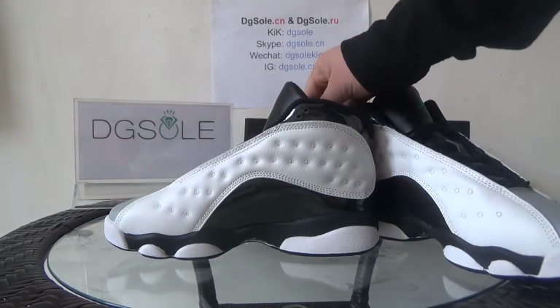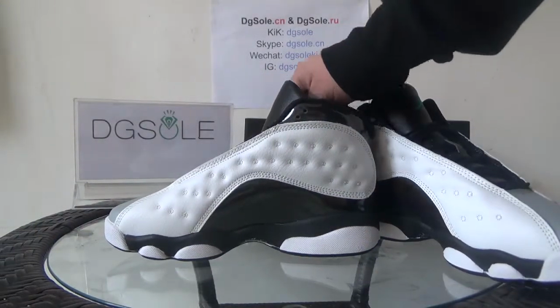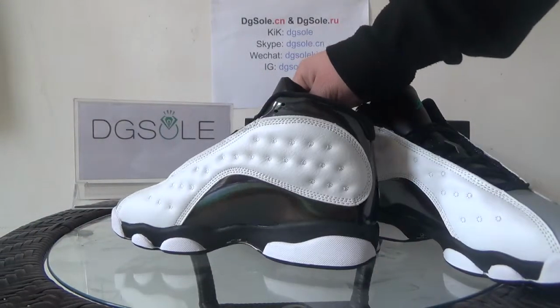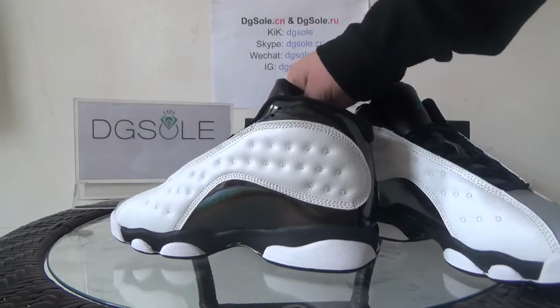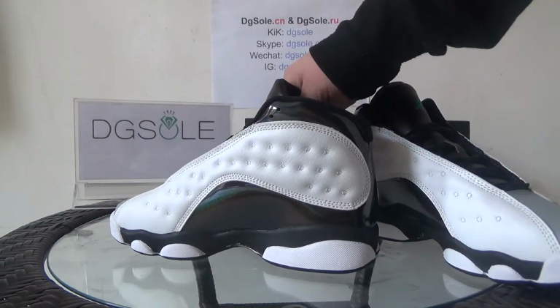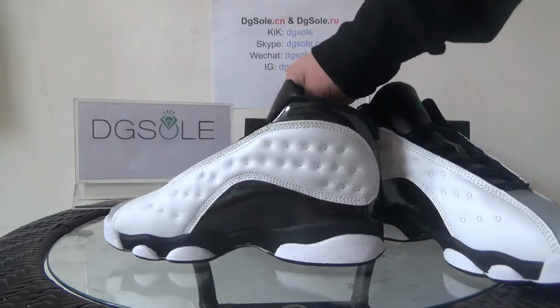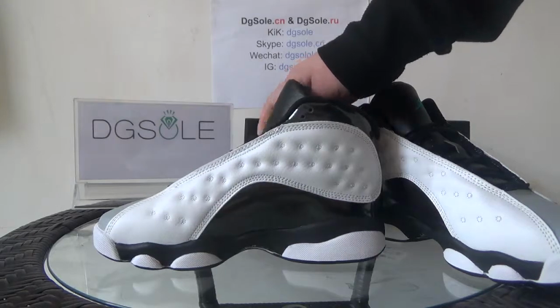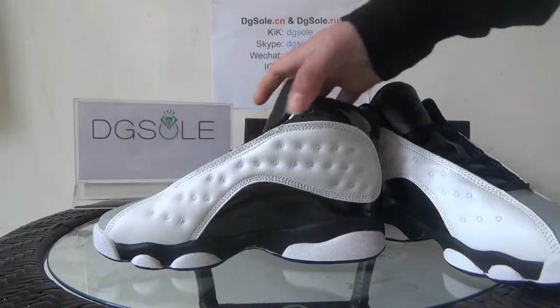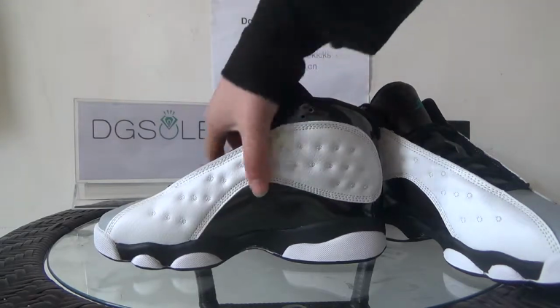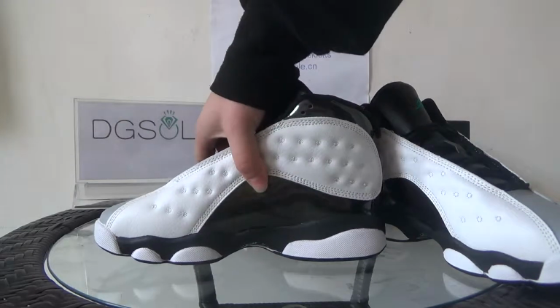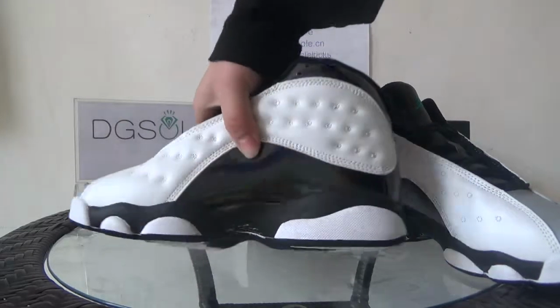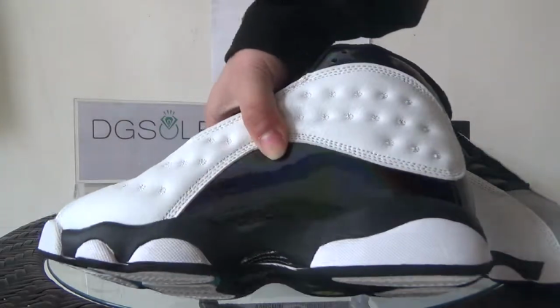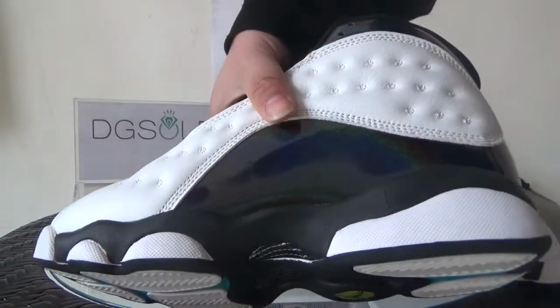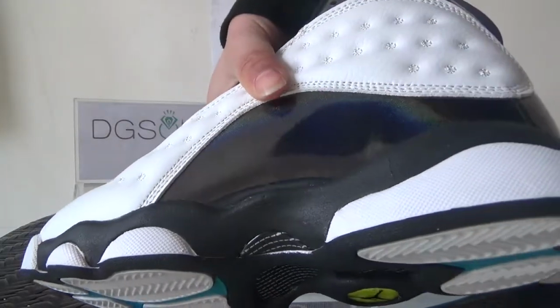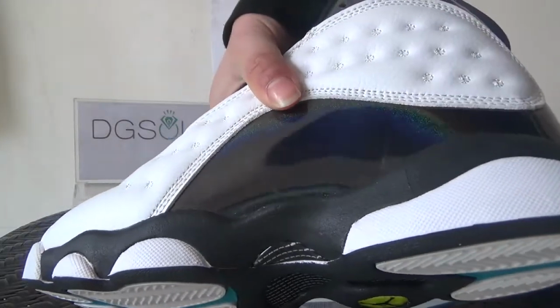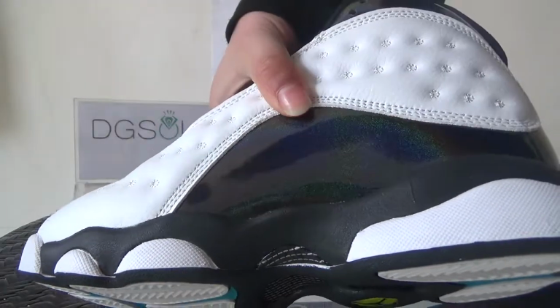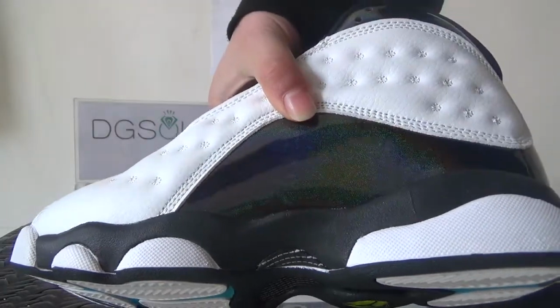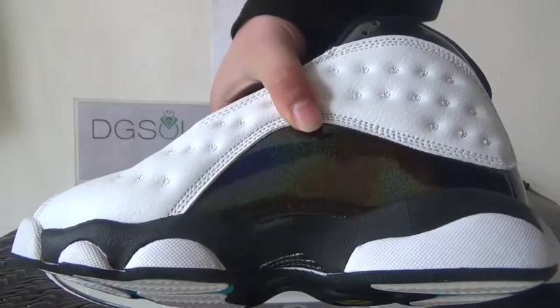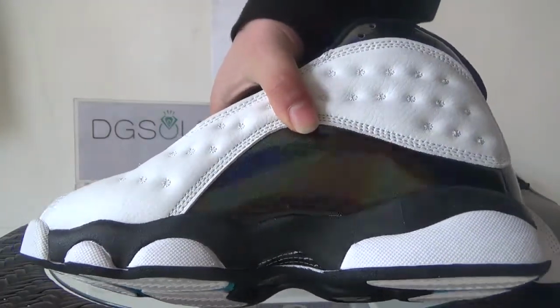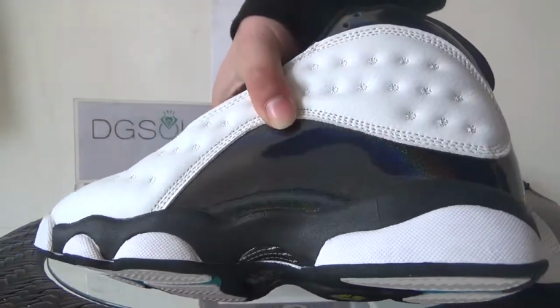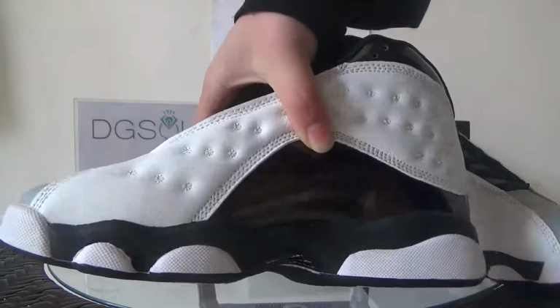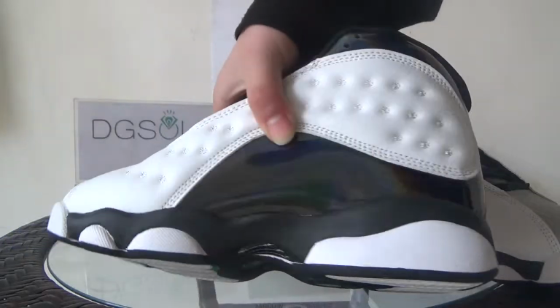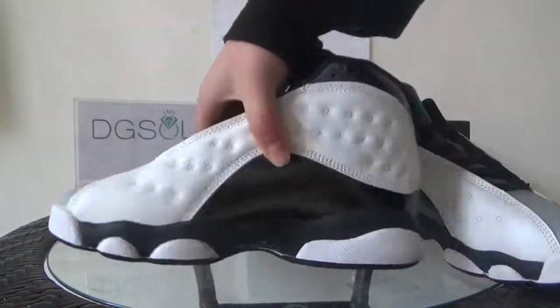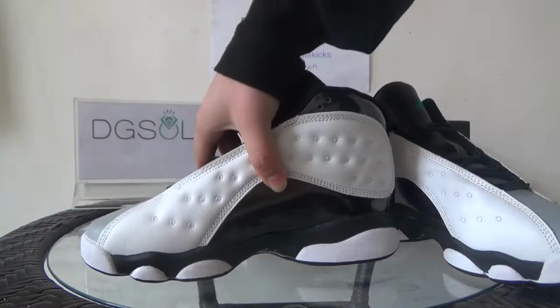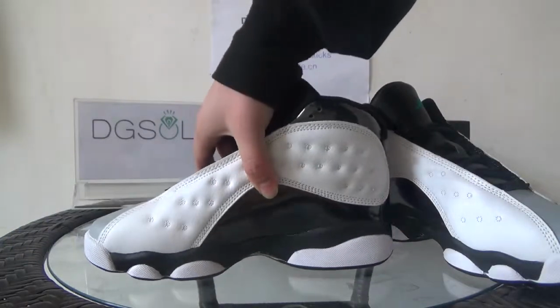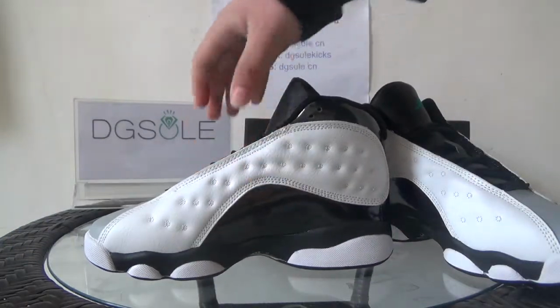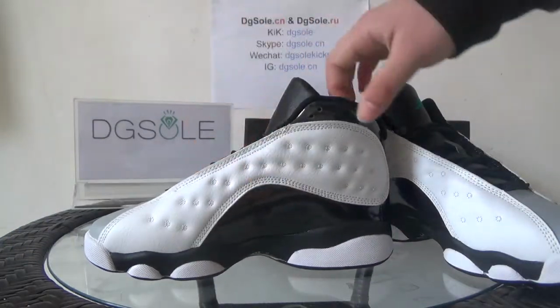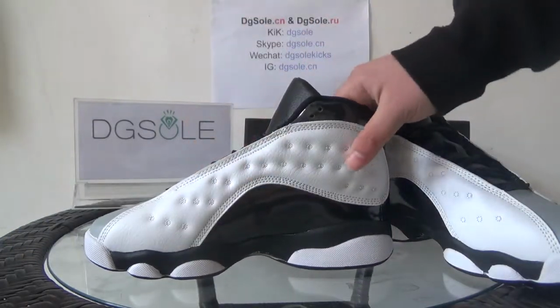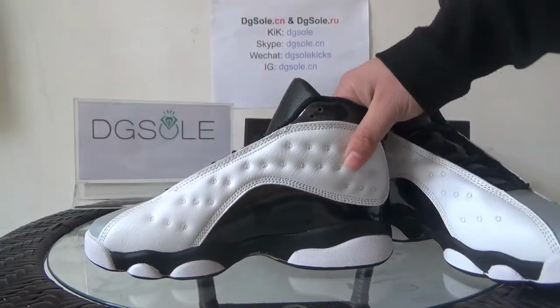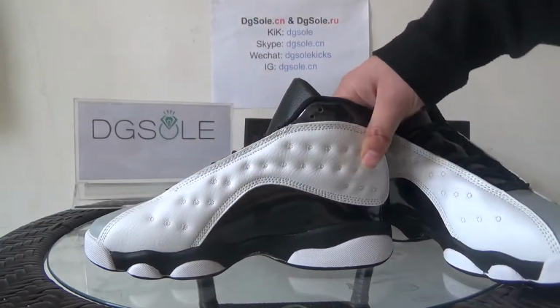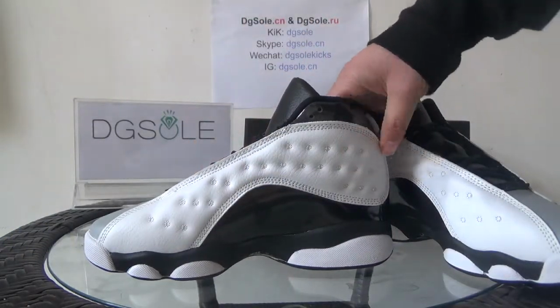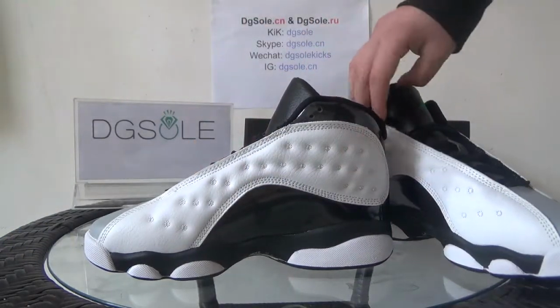Now let's turn to the inner side. Look at the inner side — there is more black here. You can find the hologram and also the white part.